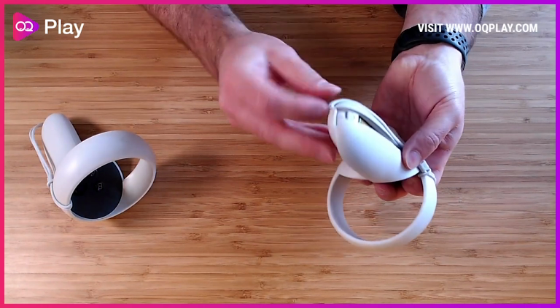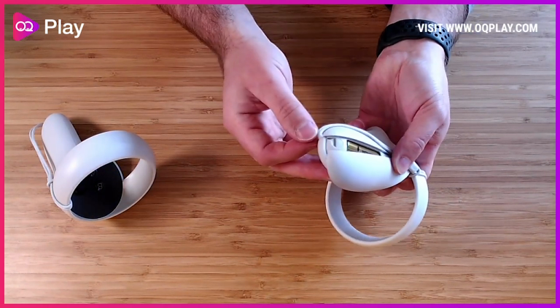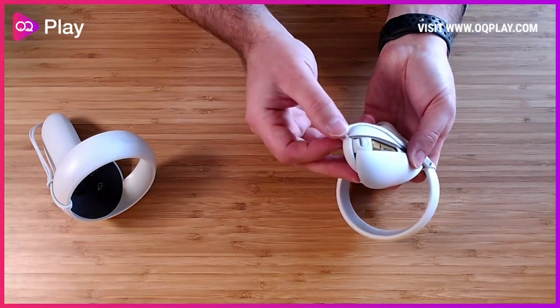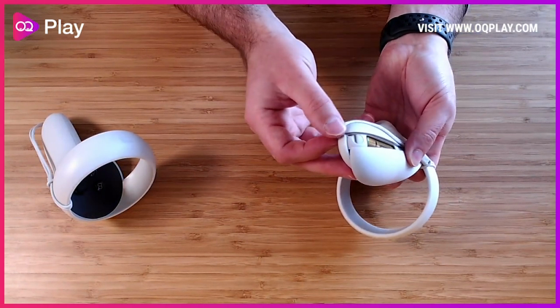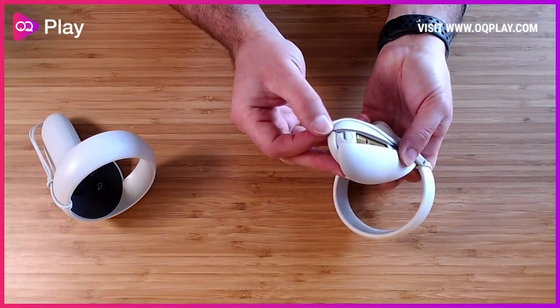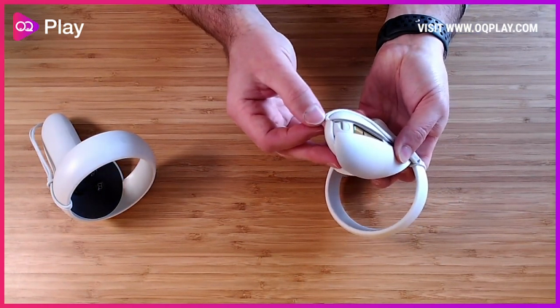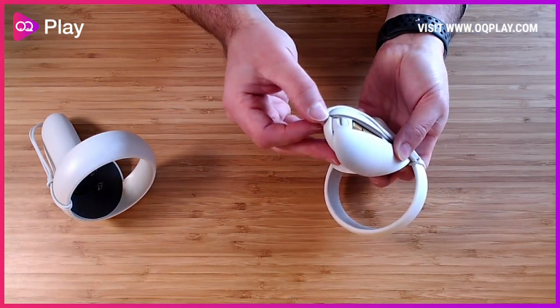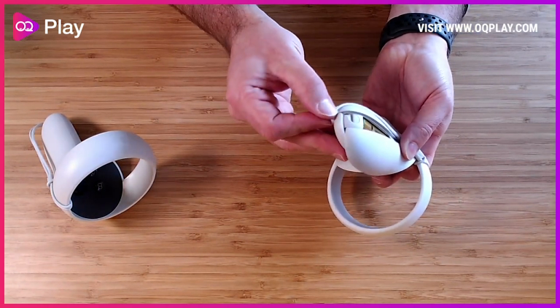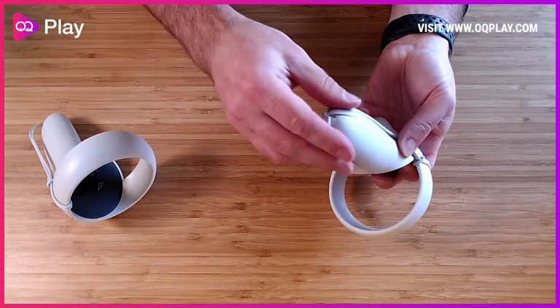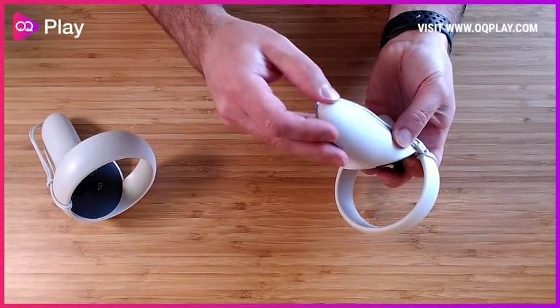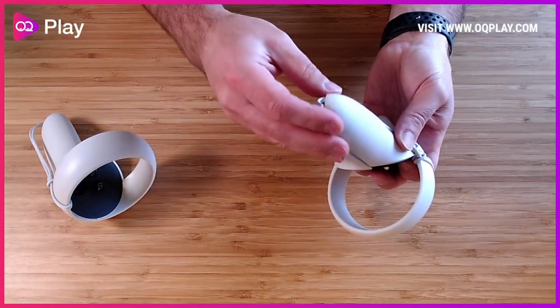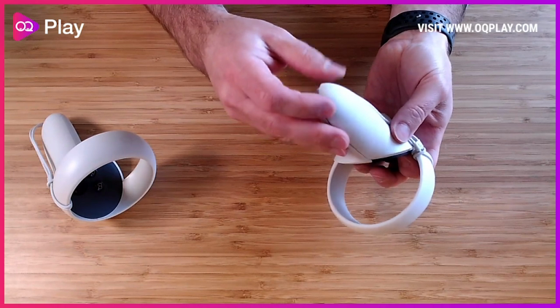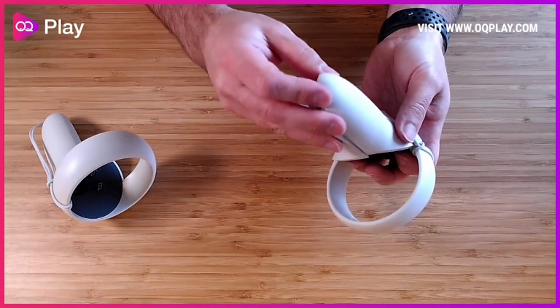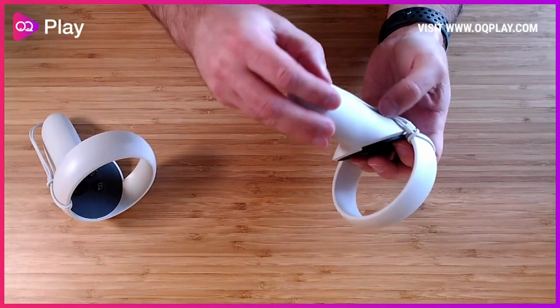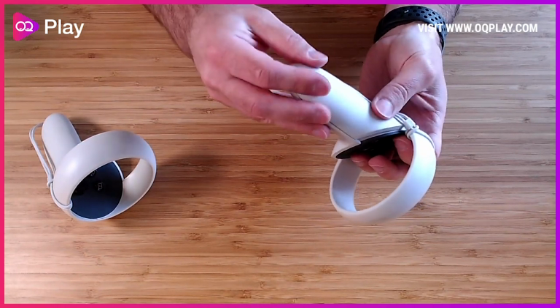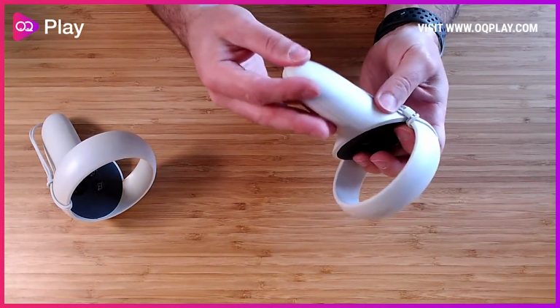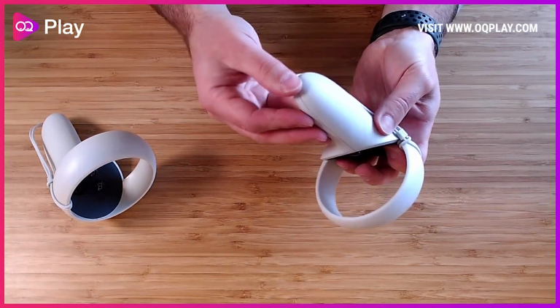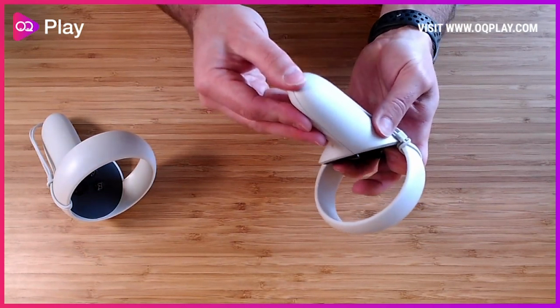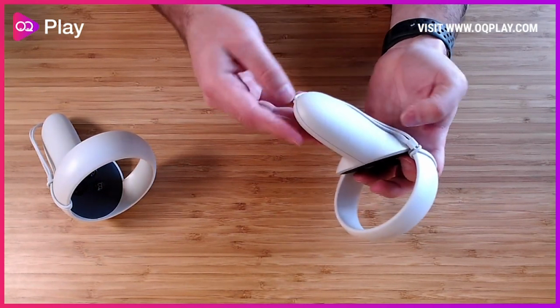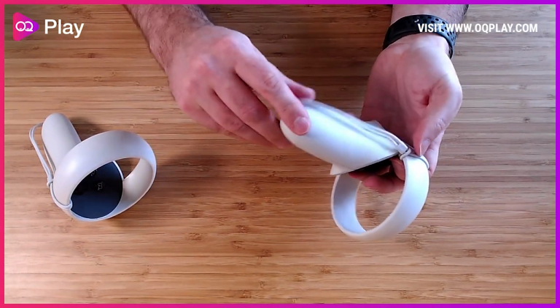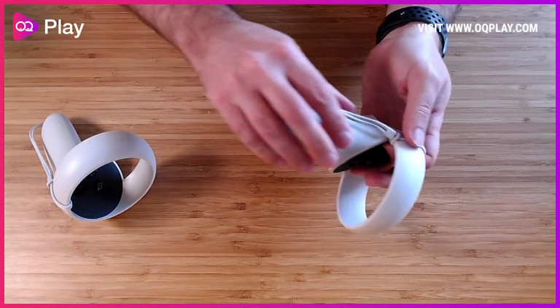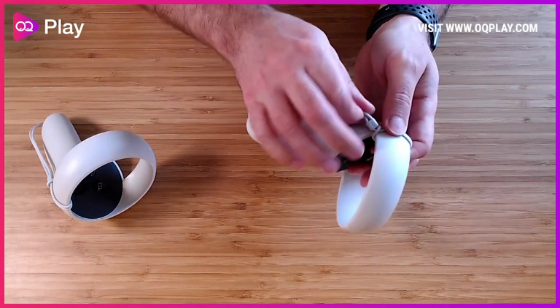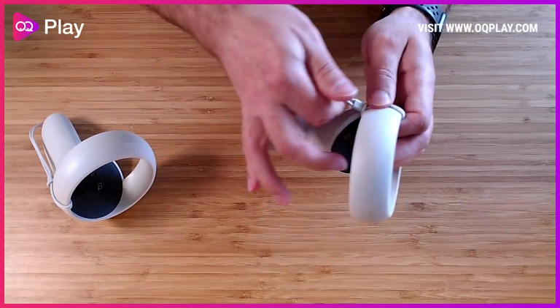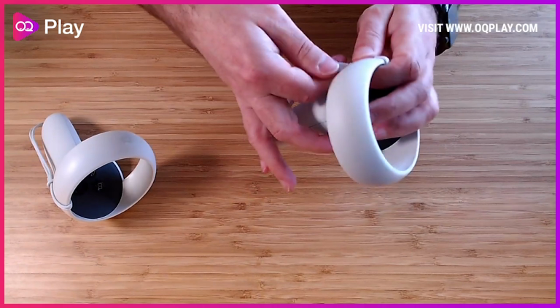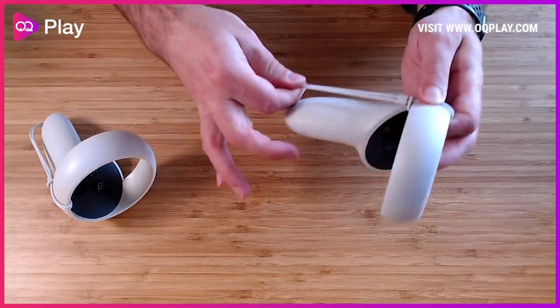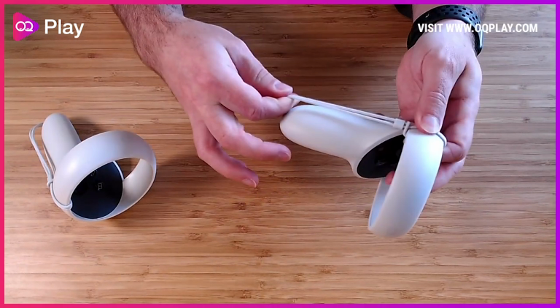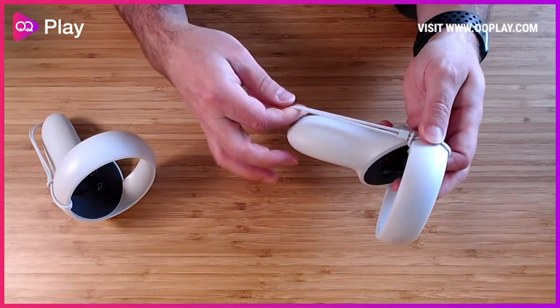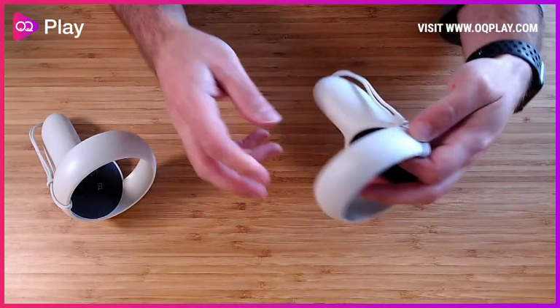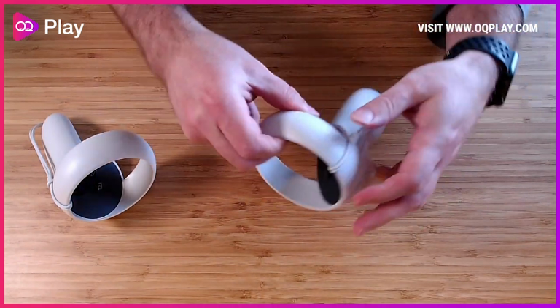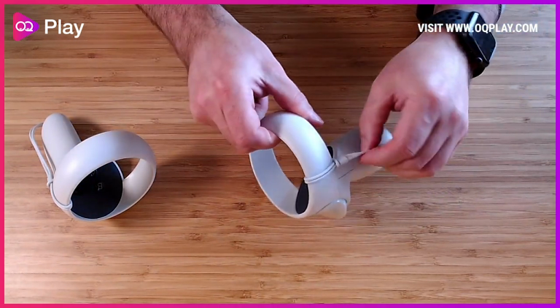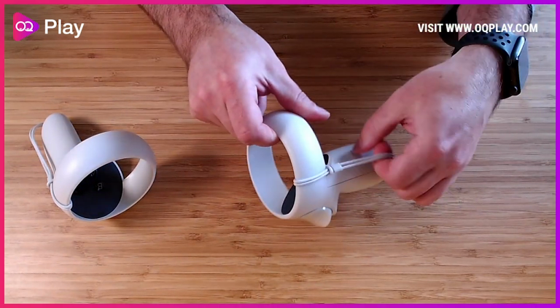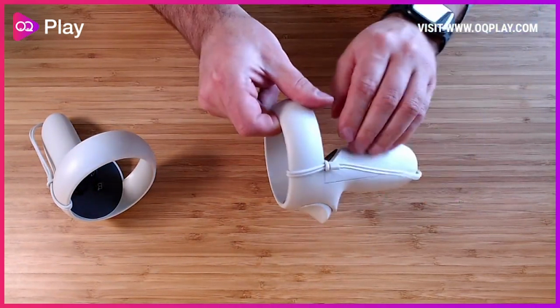Move the cable out of the way and reconnect the door, making sure the cable is always in the slot so the door can get properly and firmly closed and back into position. That's it — your left controller is done.